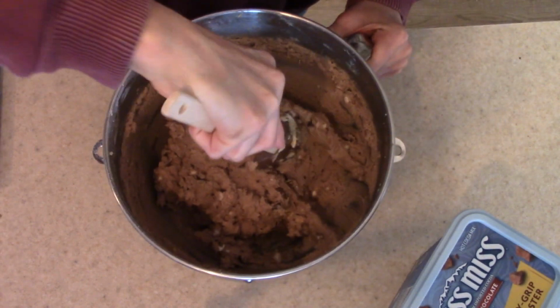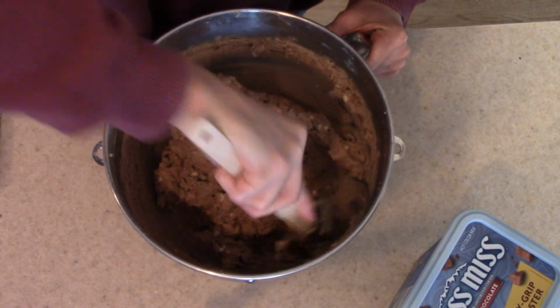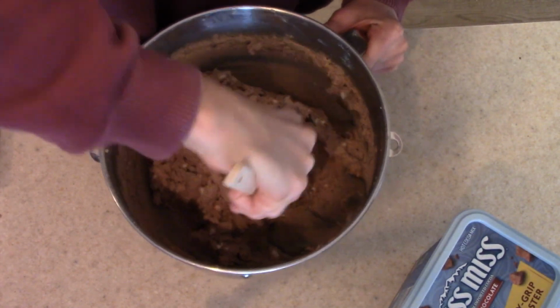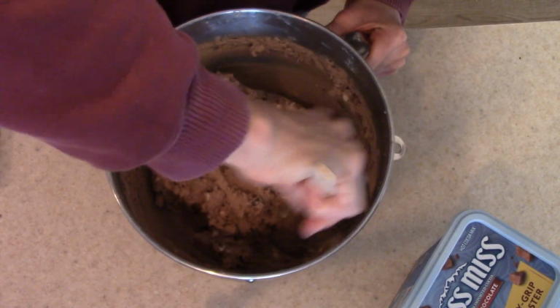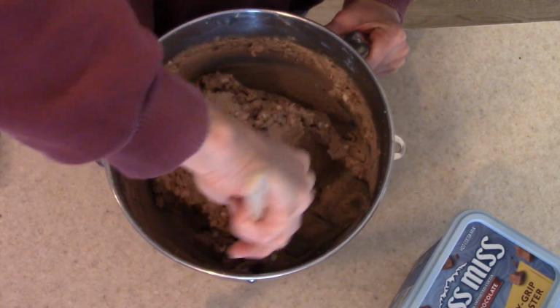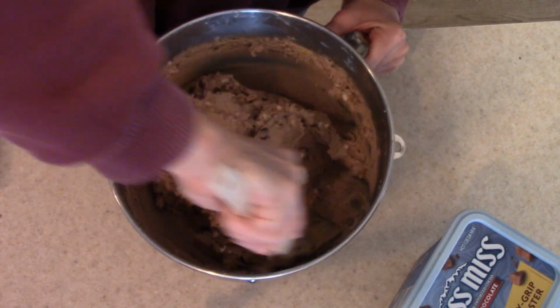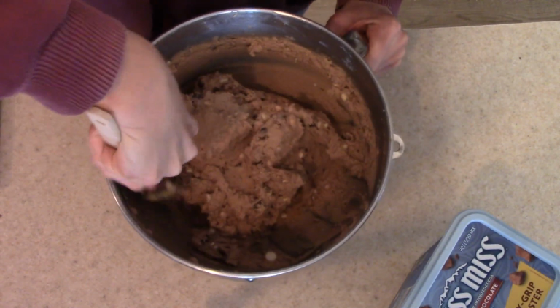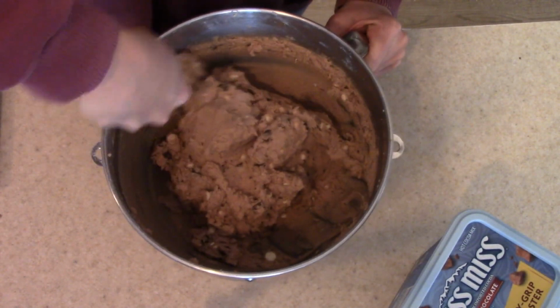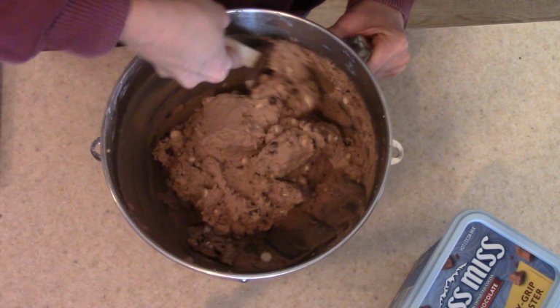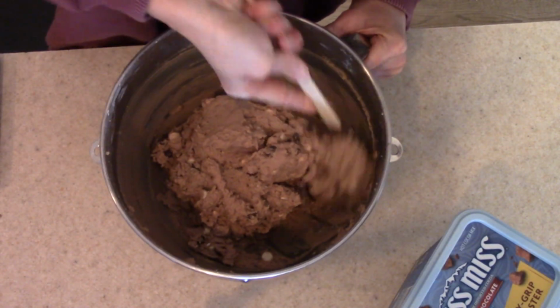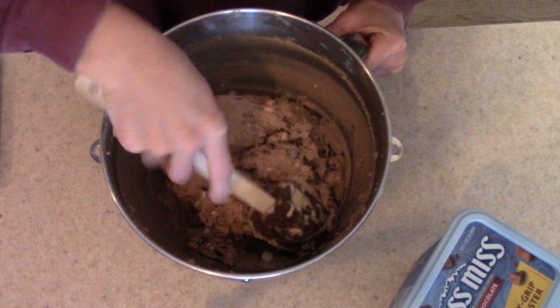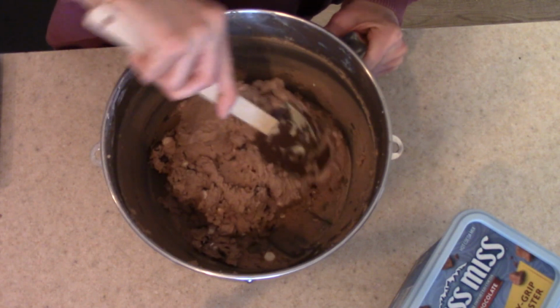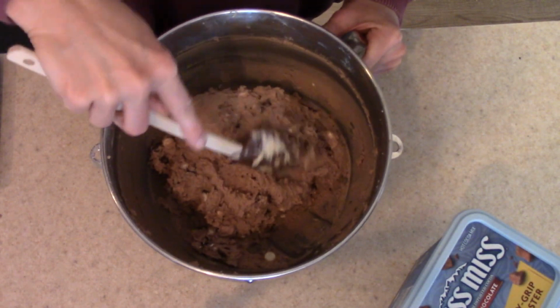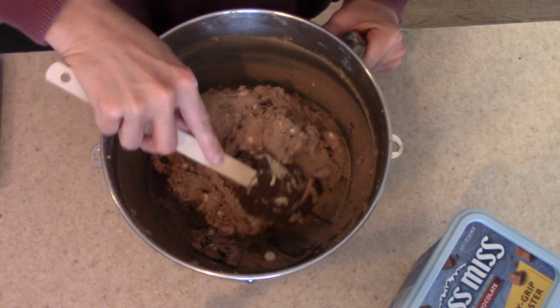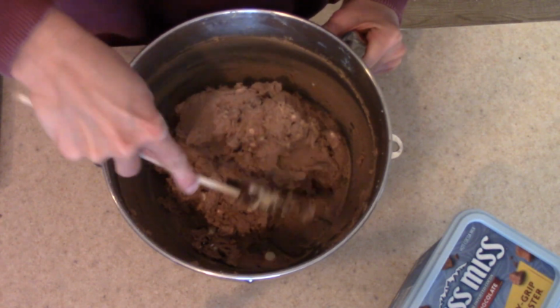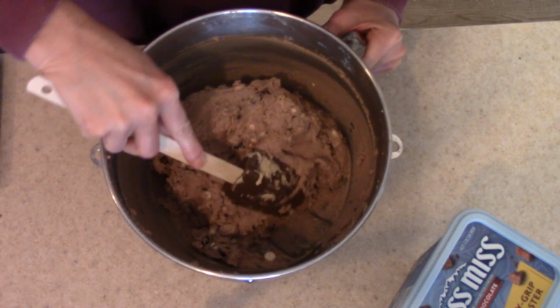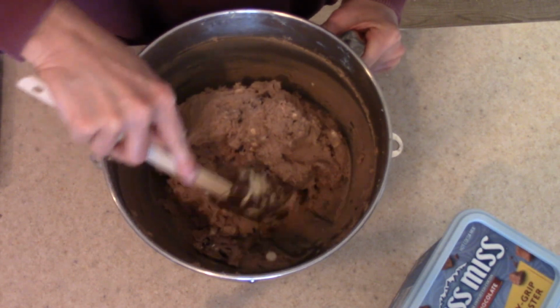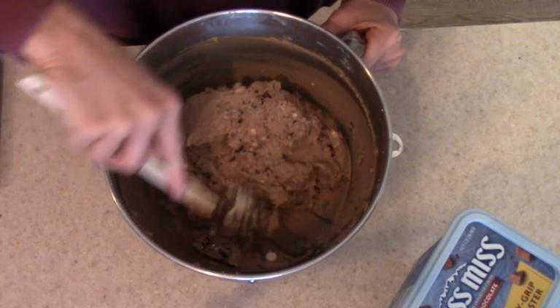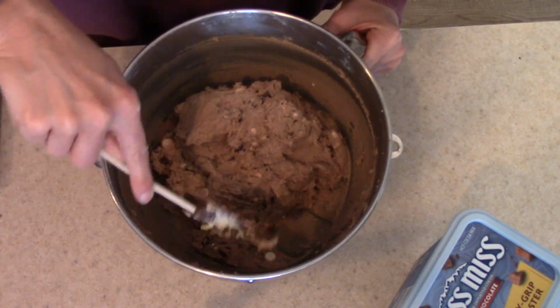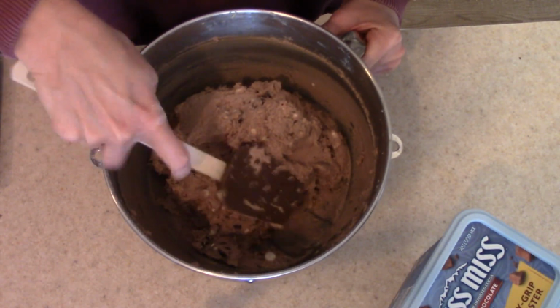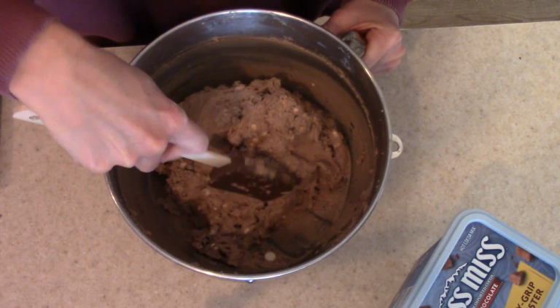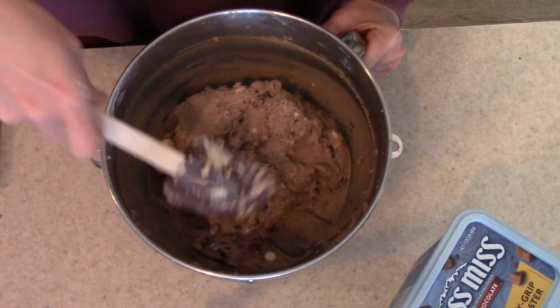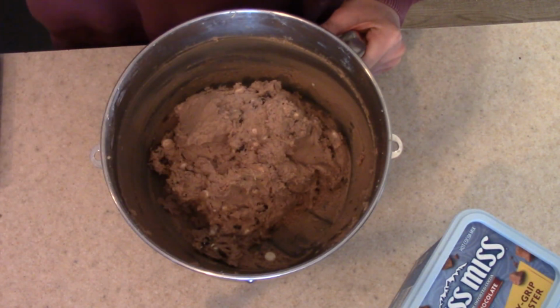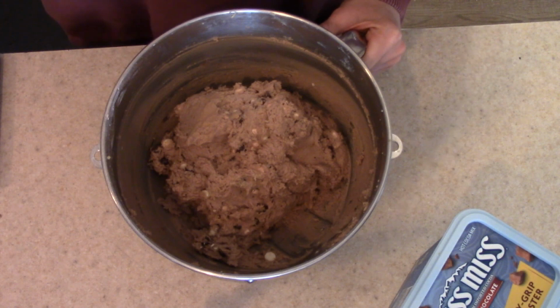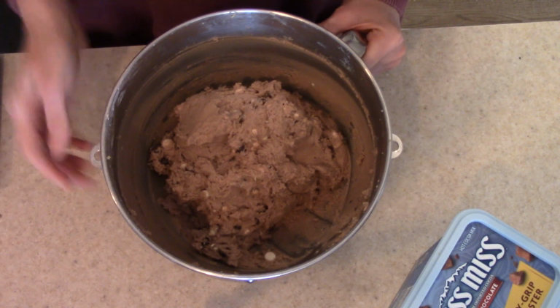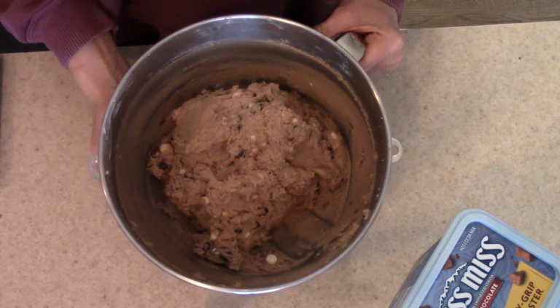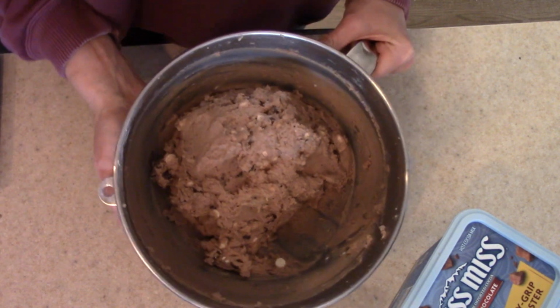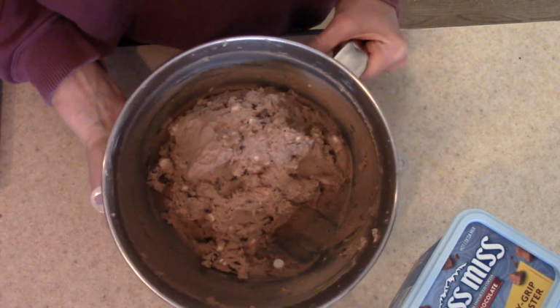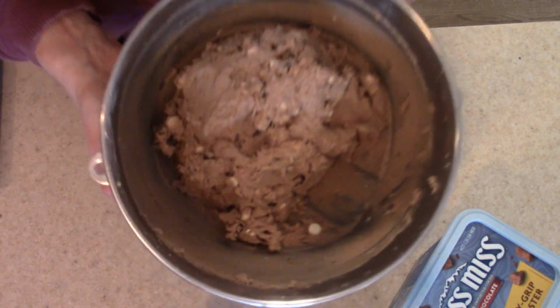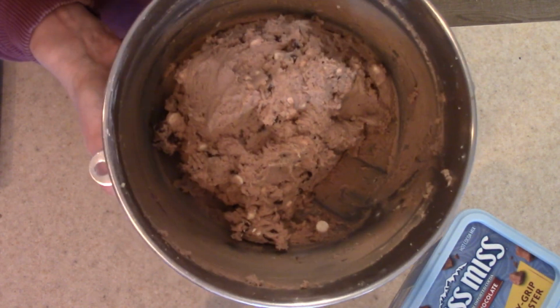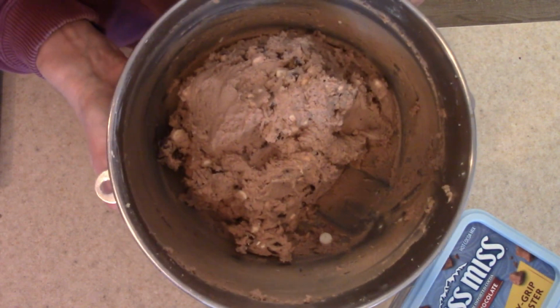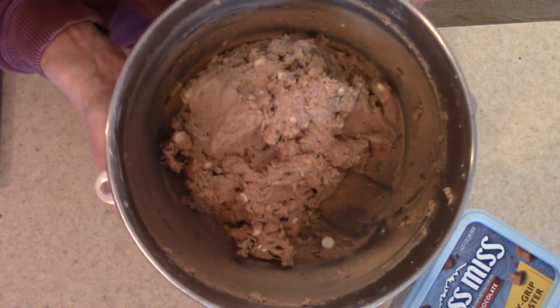This dough does need to chill in the refrigerator before we bake it. I'm going to pop some plastic wrap on and let this chill for at least 30 minutes before we bake these cookies up. I will see you back here once our dough is nice and cold.